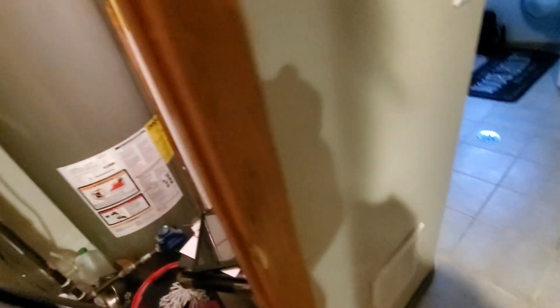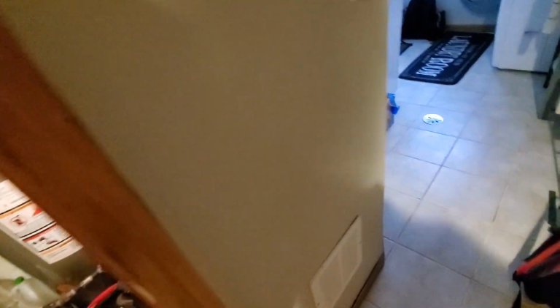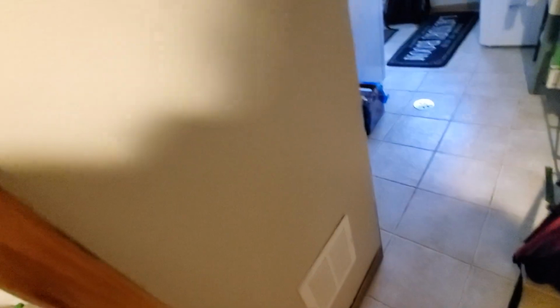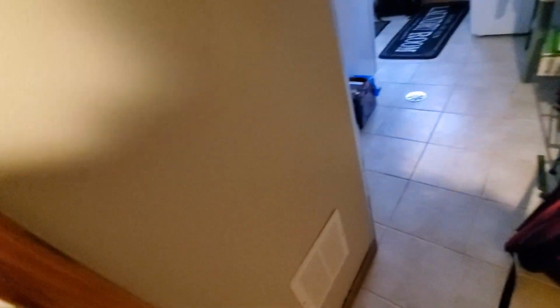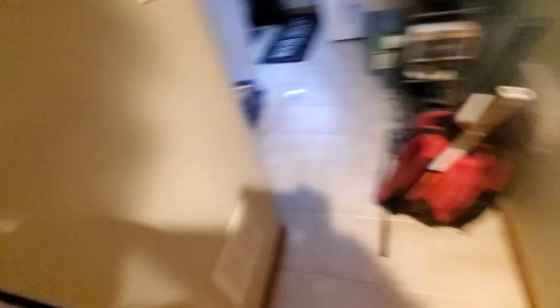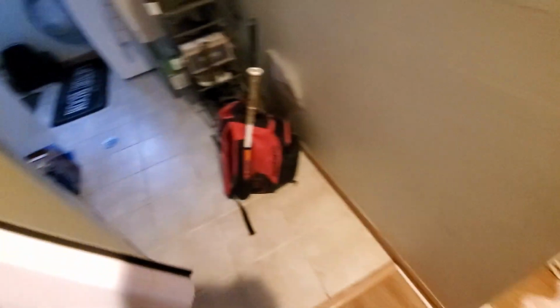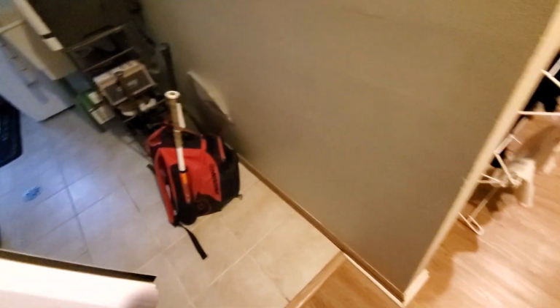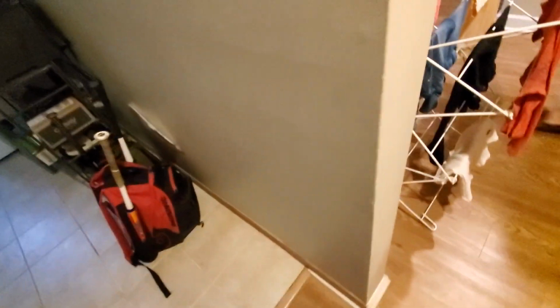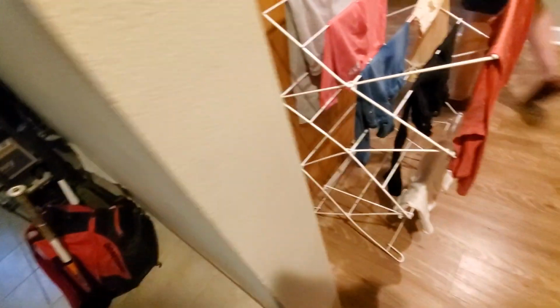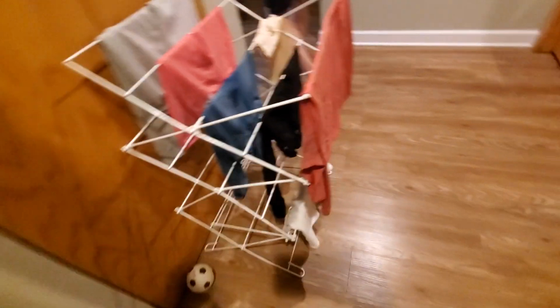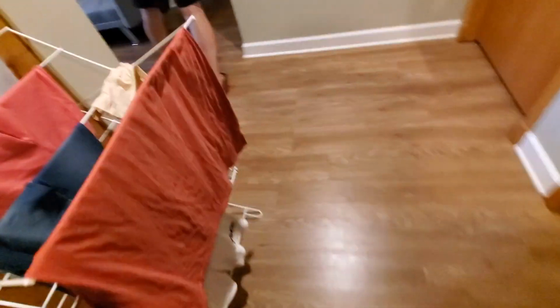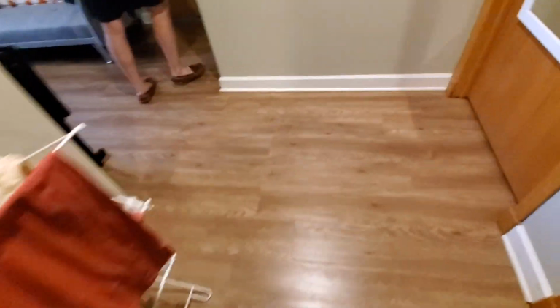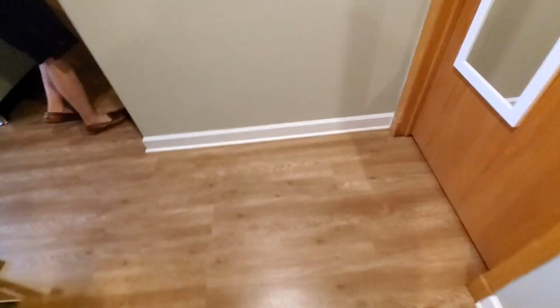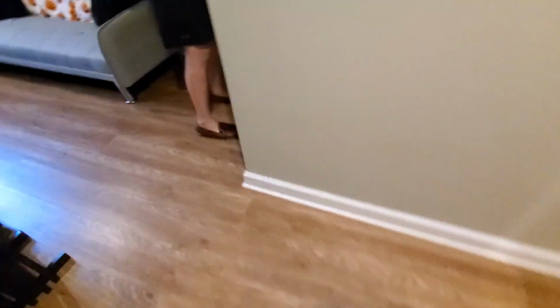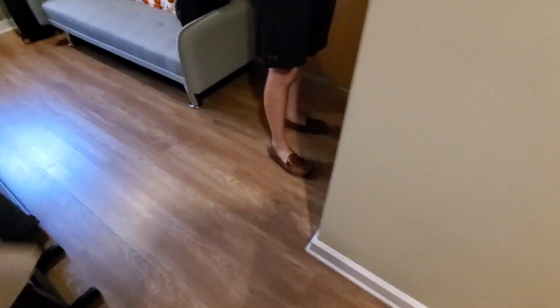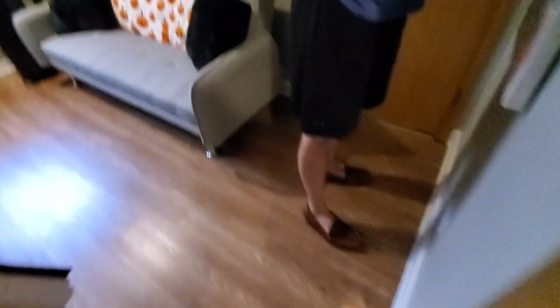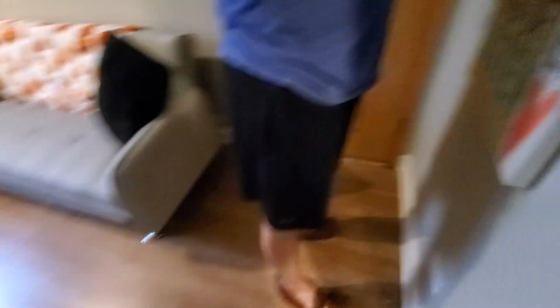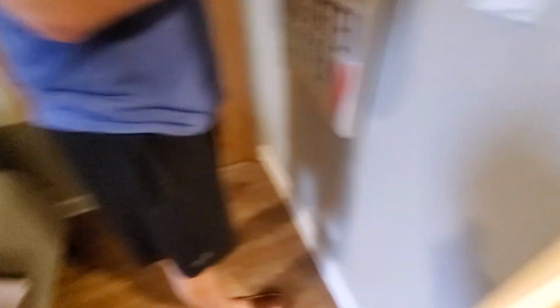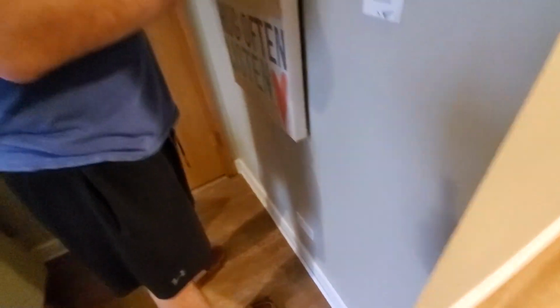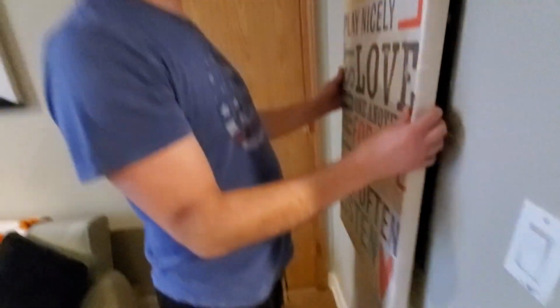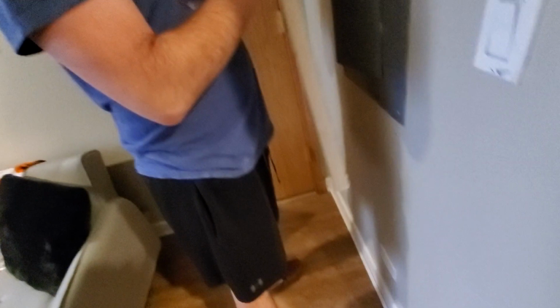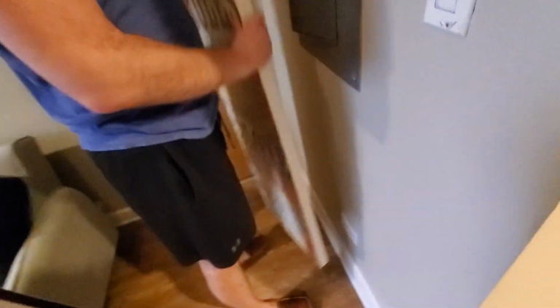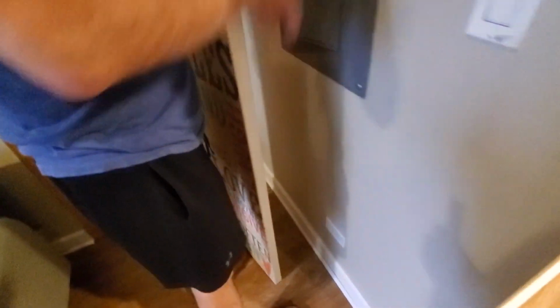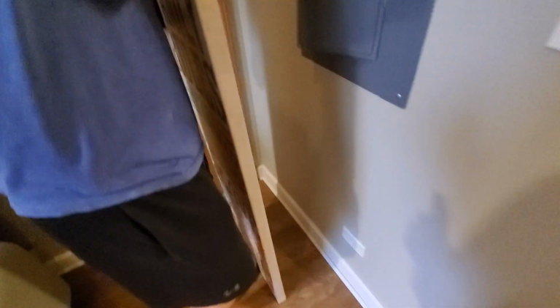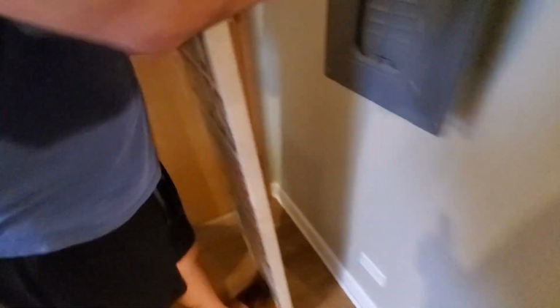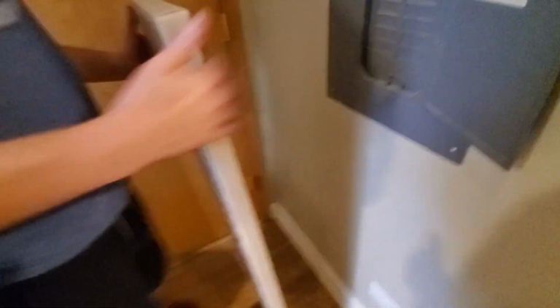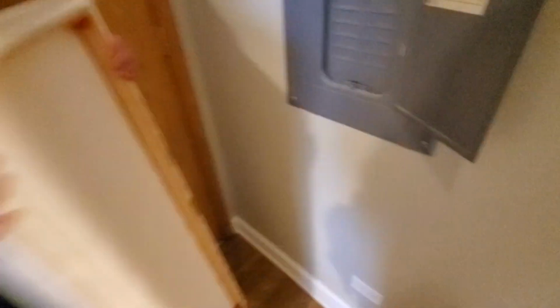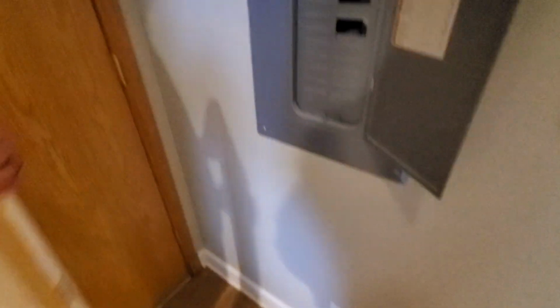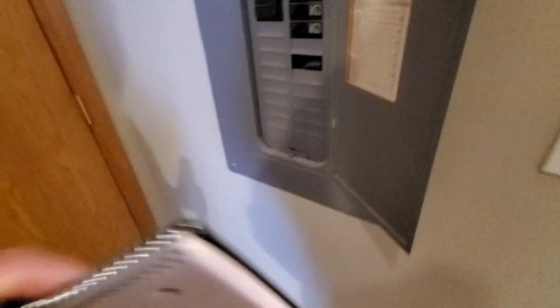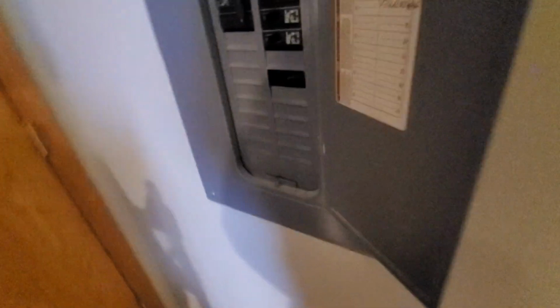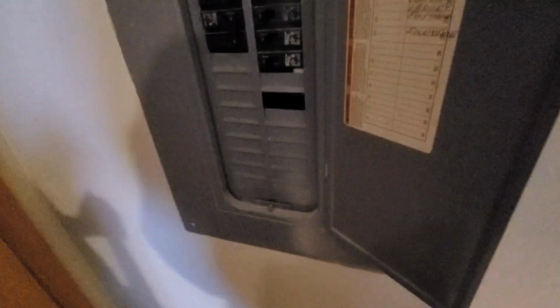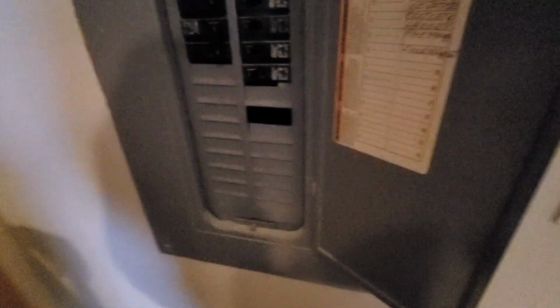Your circuit panel is where? — I believe that's the main circuit panel. So we have a Square D box.